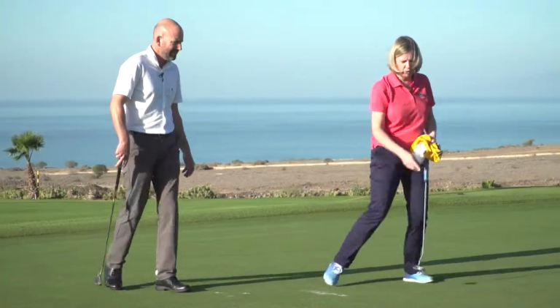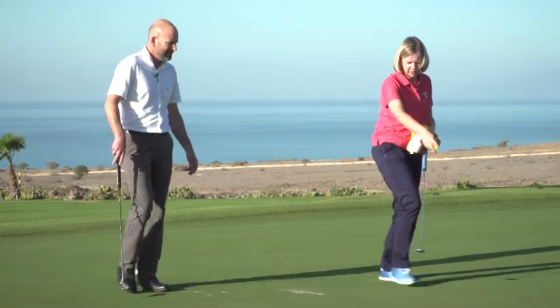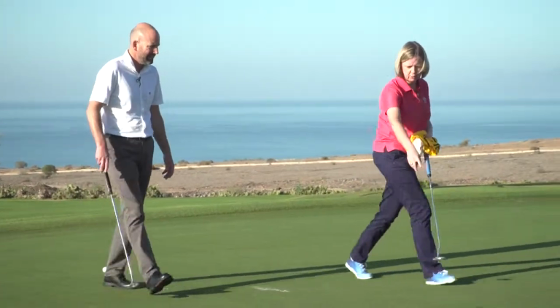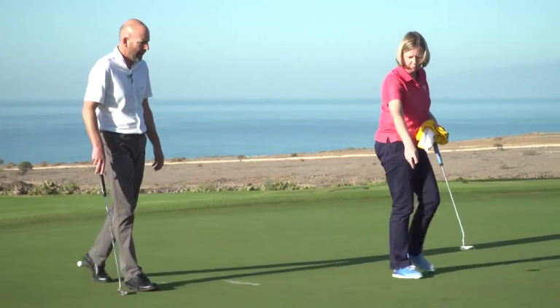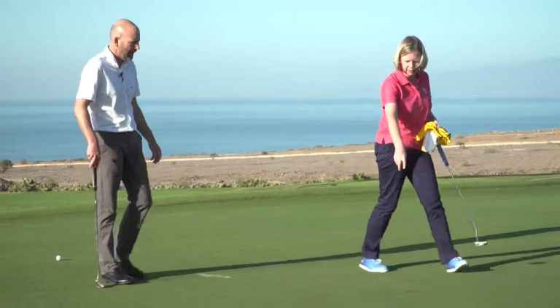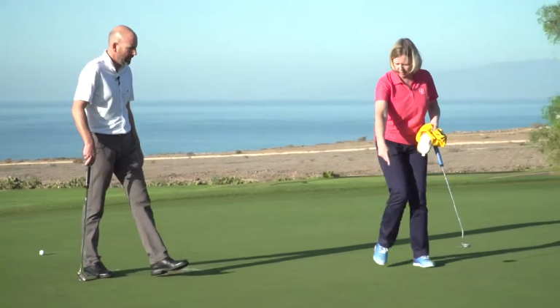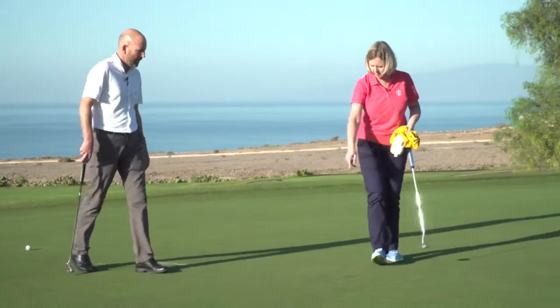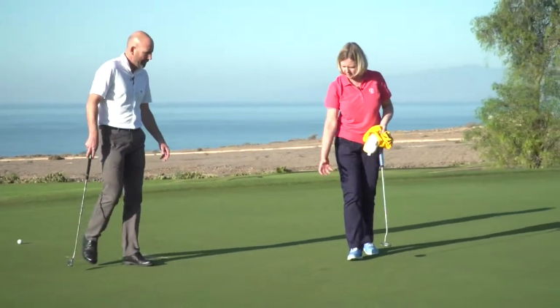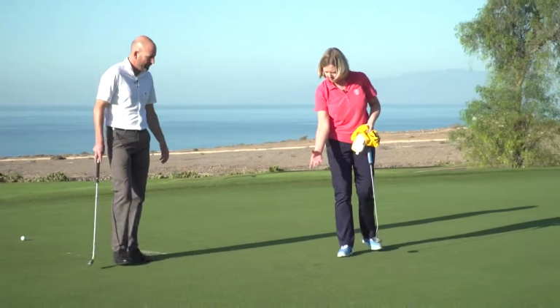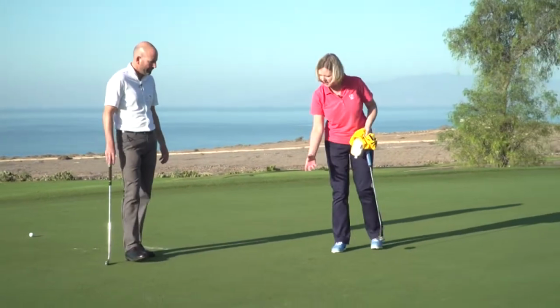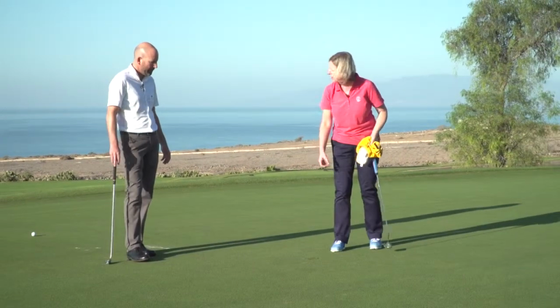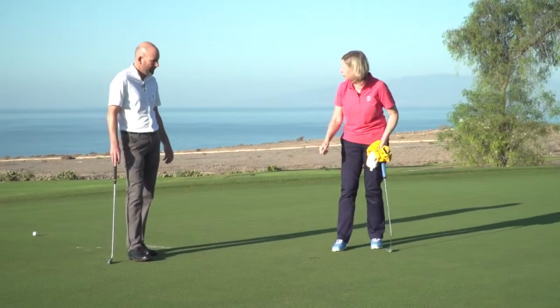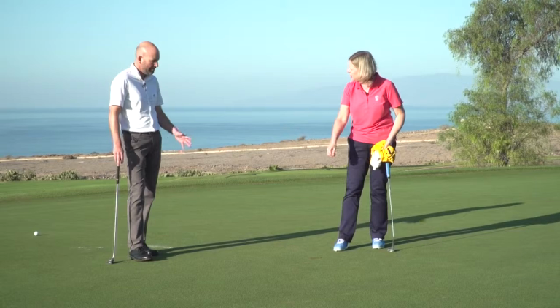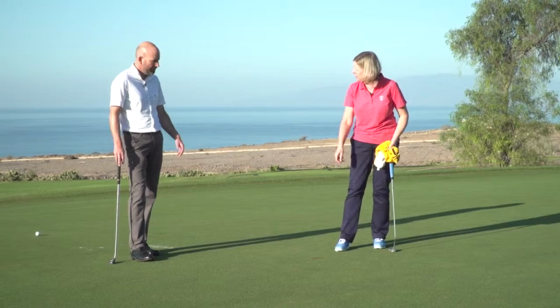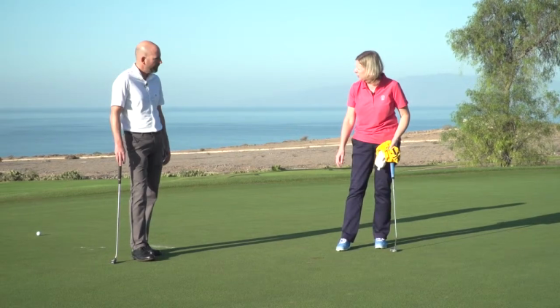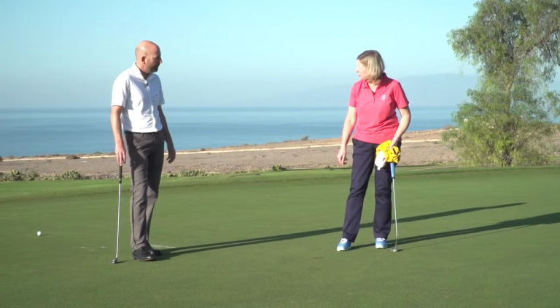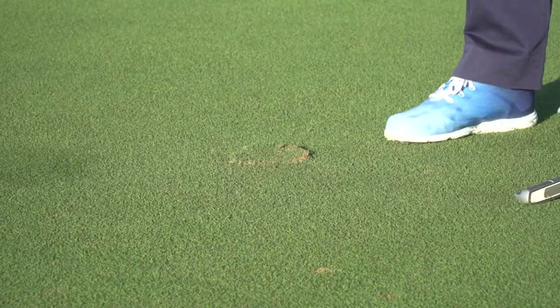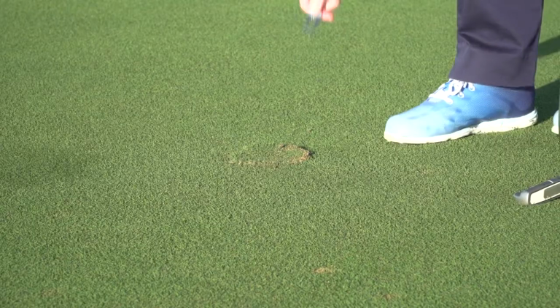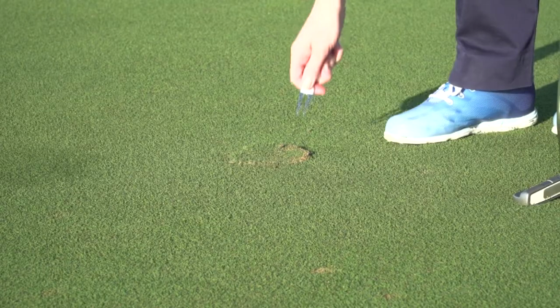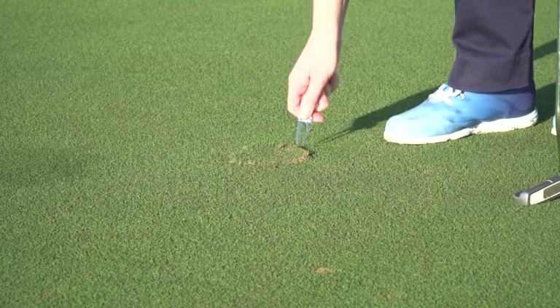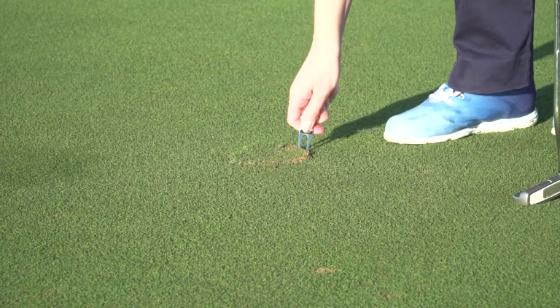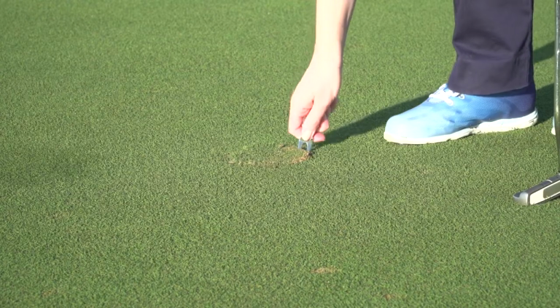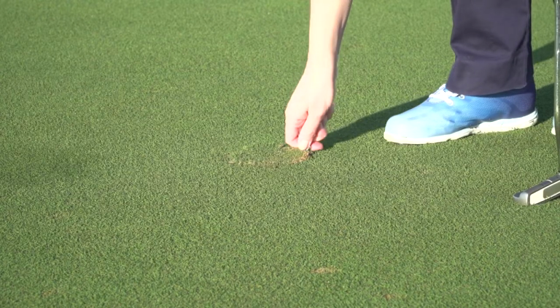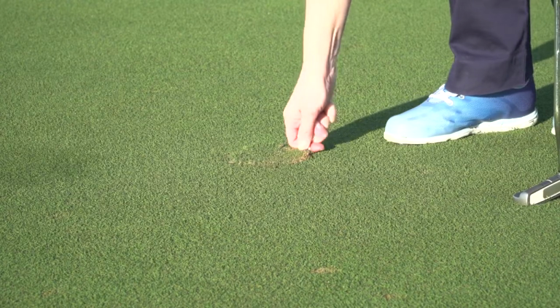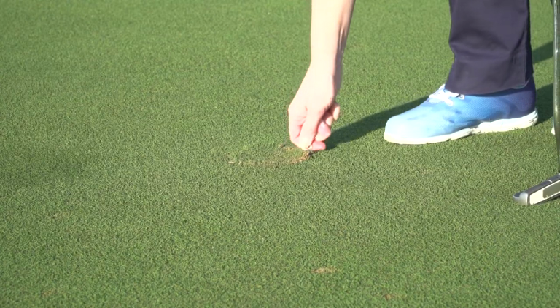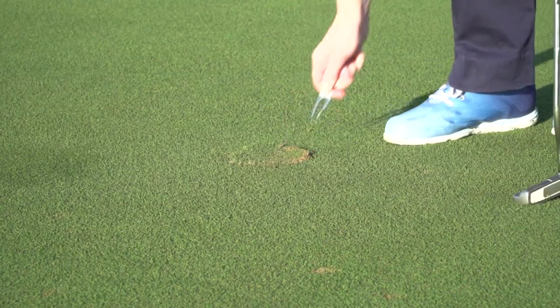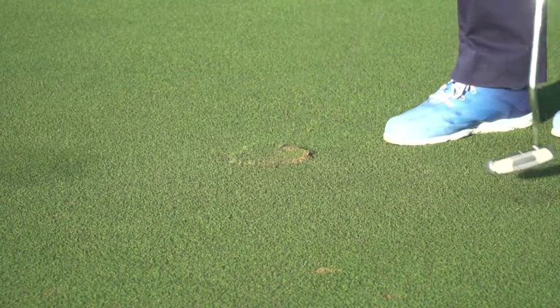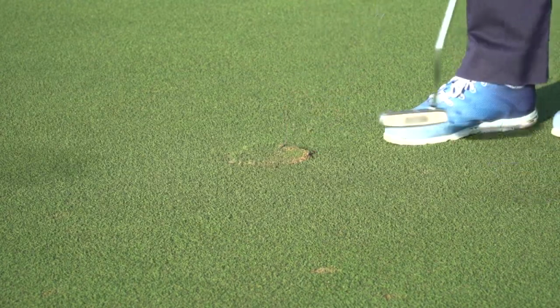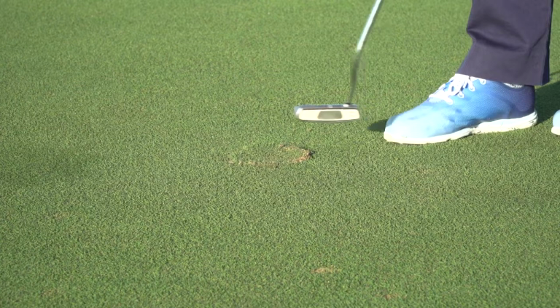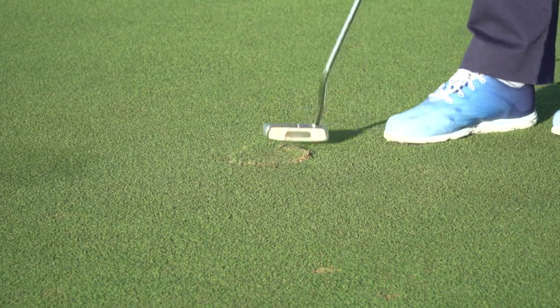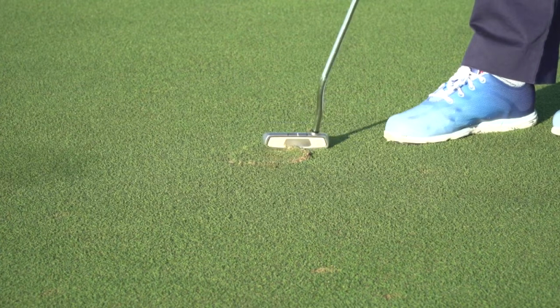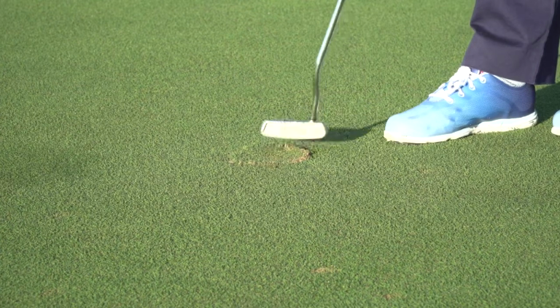And what about this hole plug here? It's standing up. Can I tap that down? Yes, you can. You can get that back to level if you can. That's no problem.